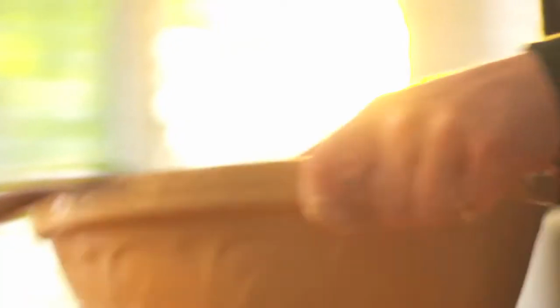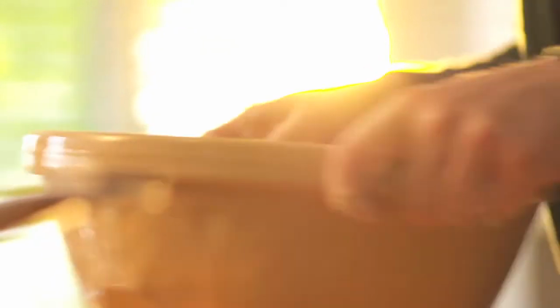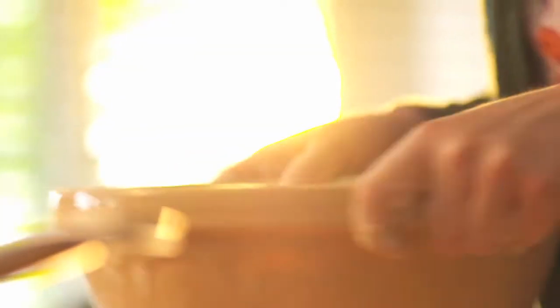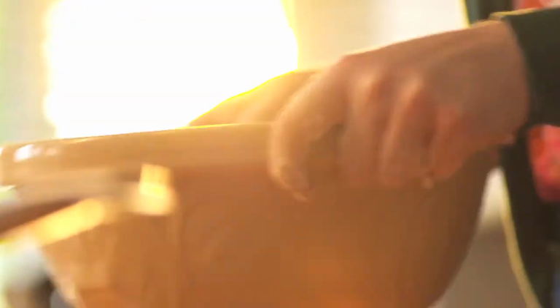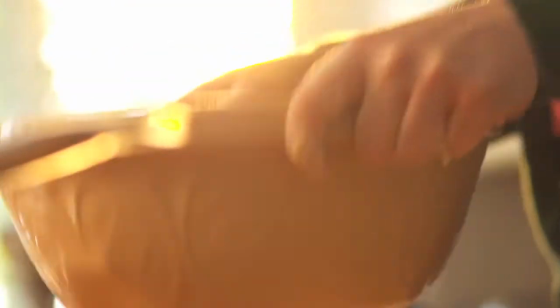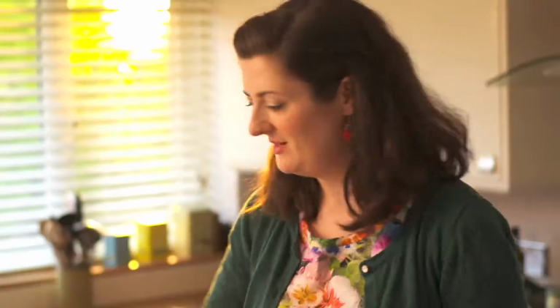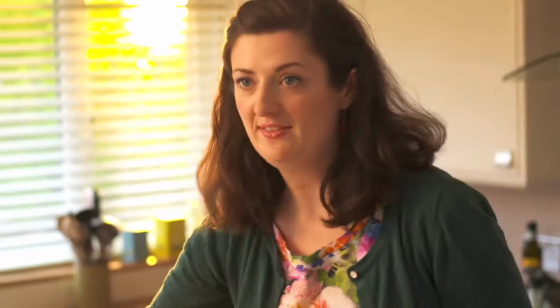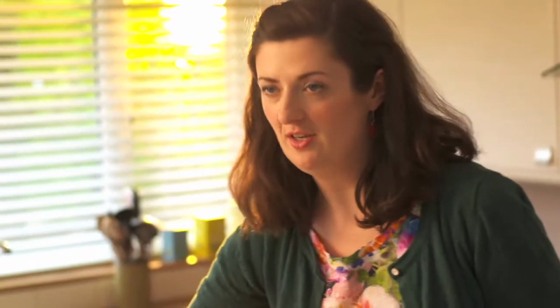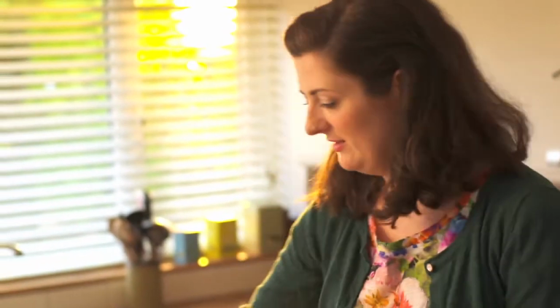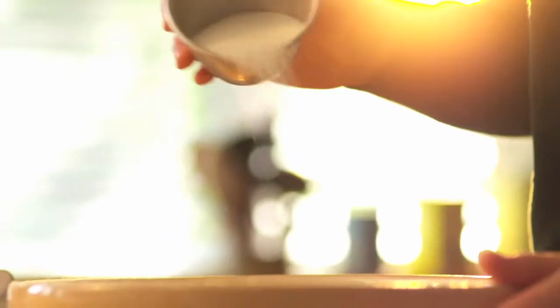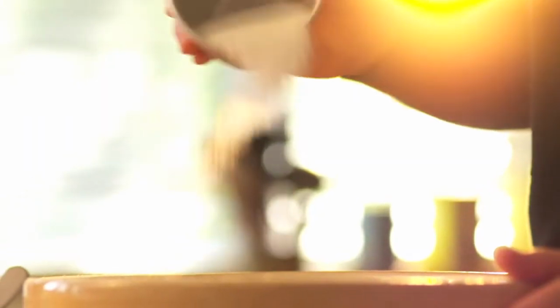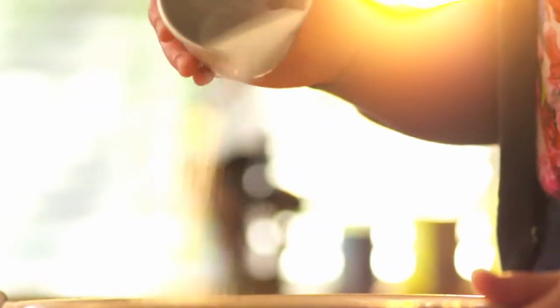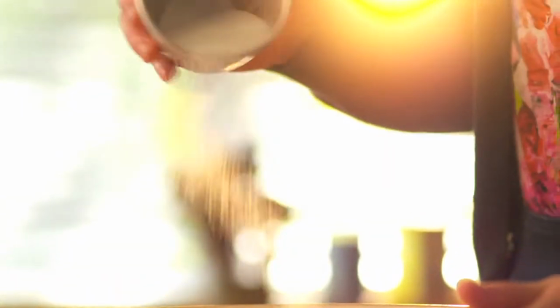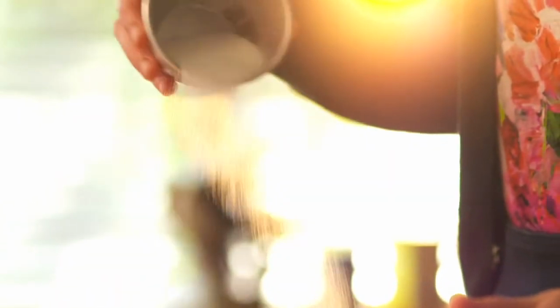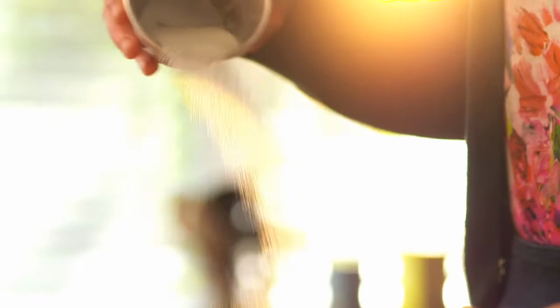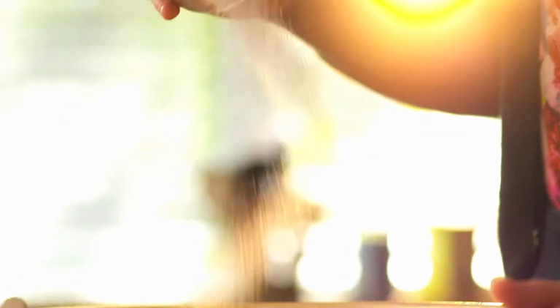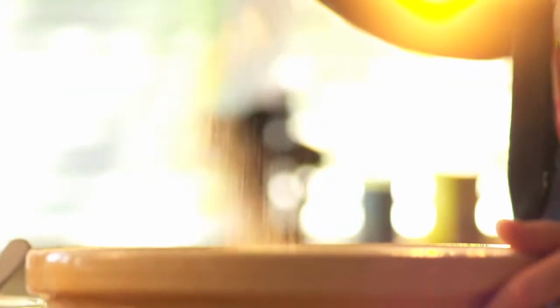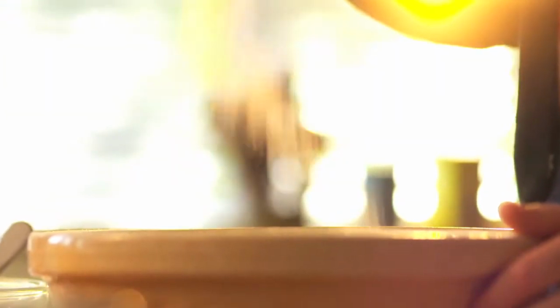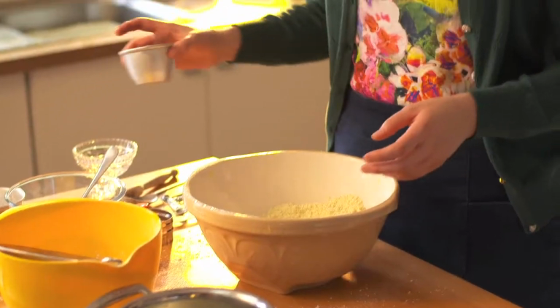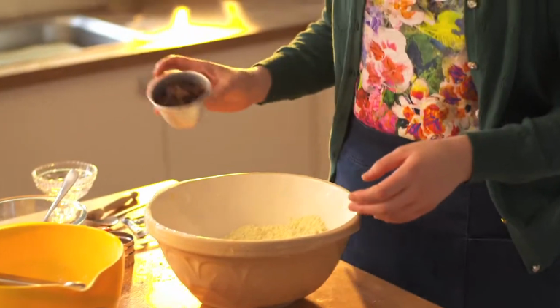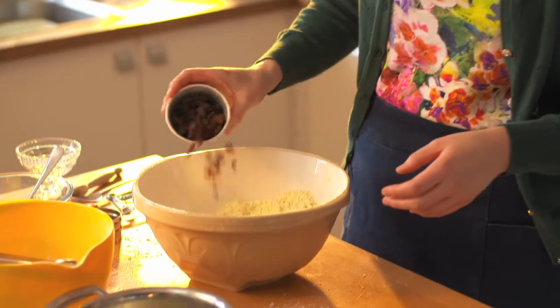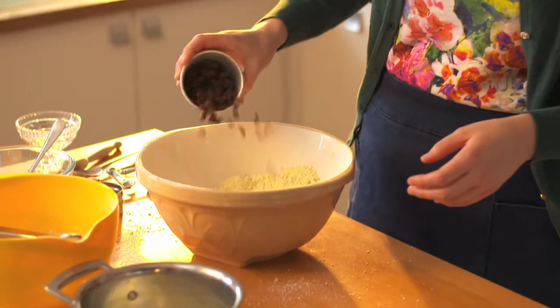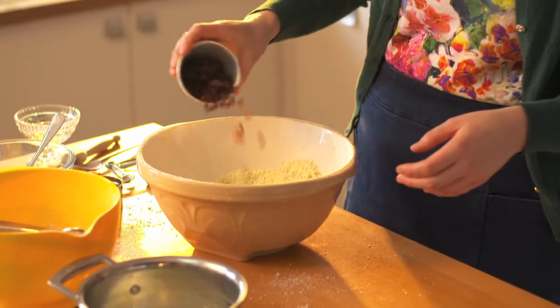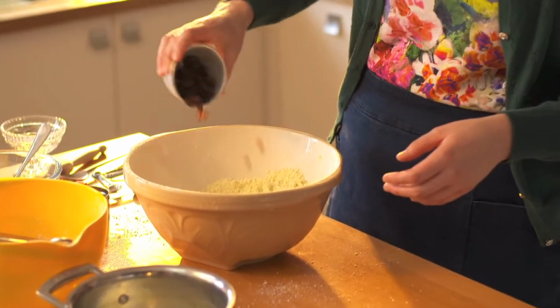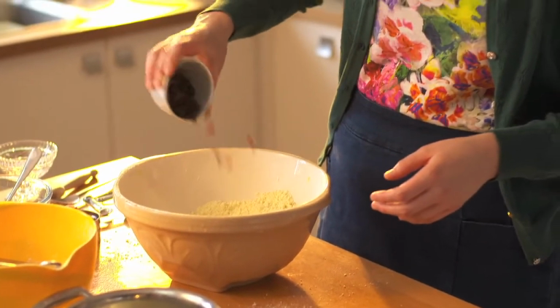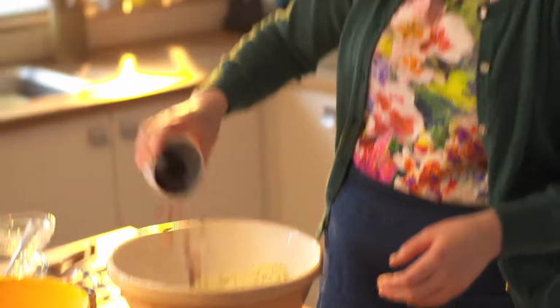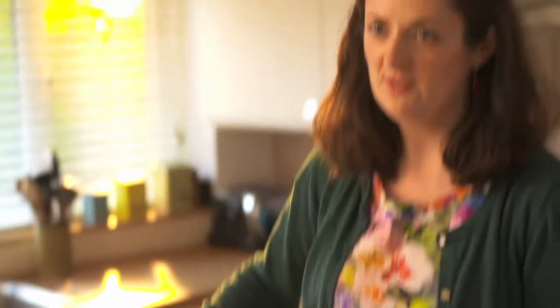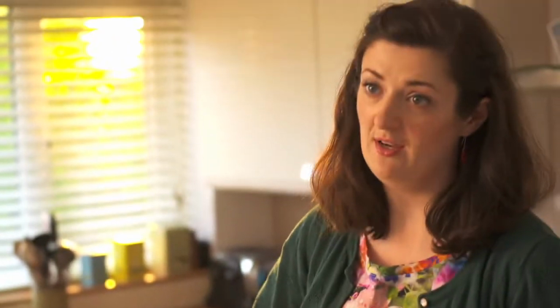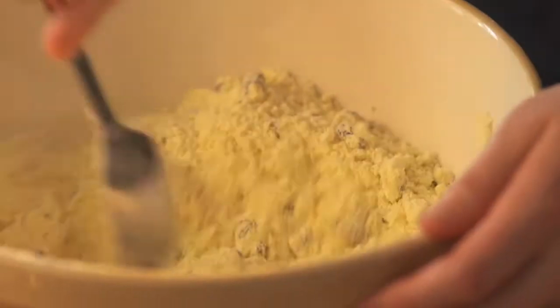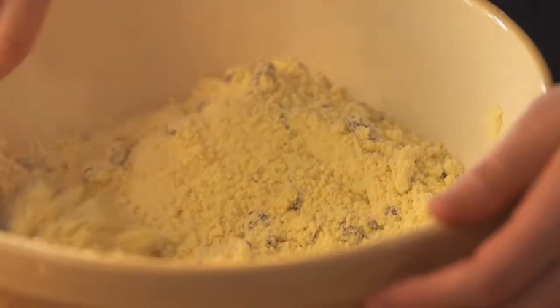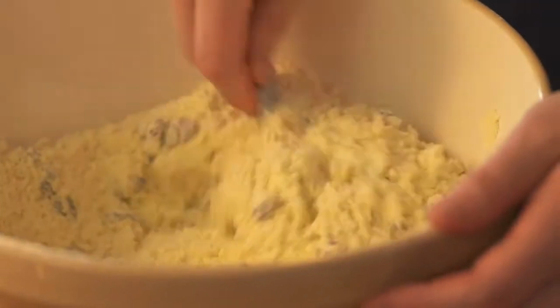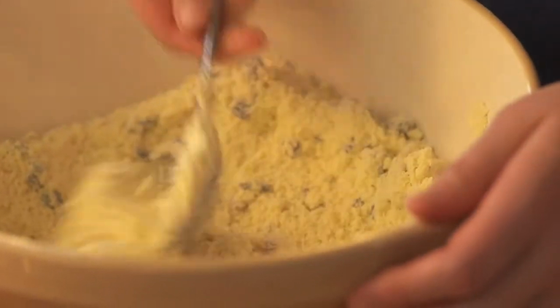These scones are sweet so I need to add the sugar. In goes some regular granulated or caster sugar, and here I've got some nice plump raisins or sultanas, or any dried fruit you like.